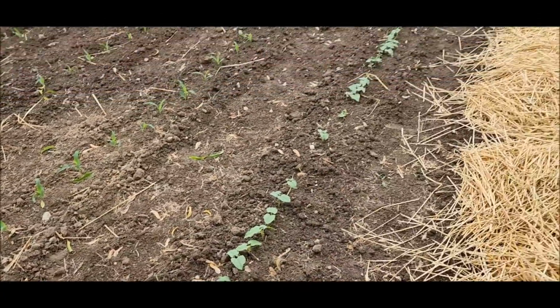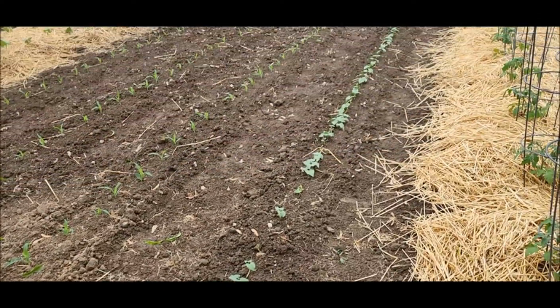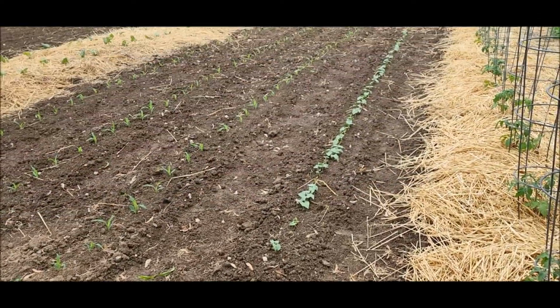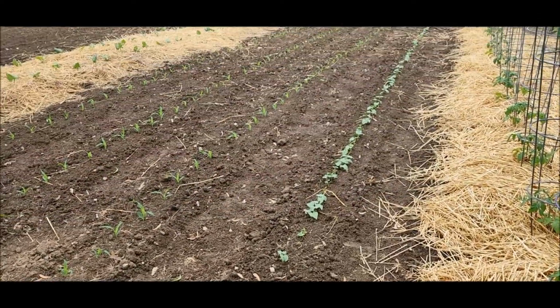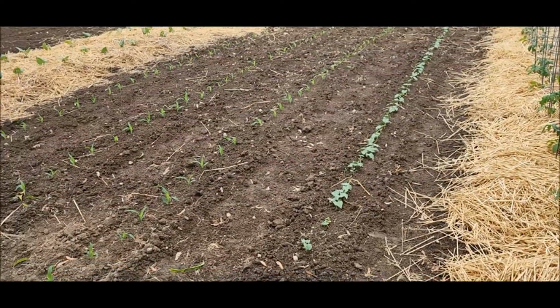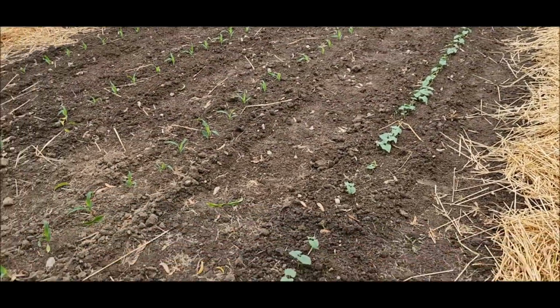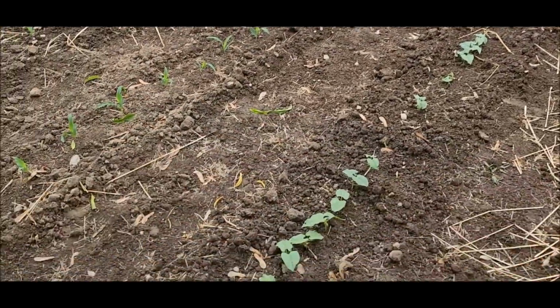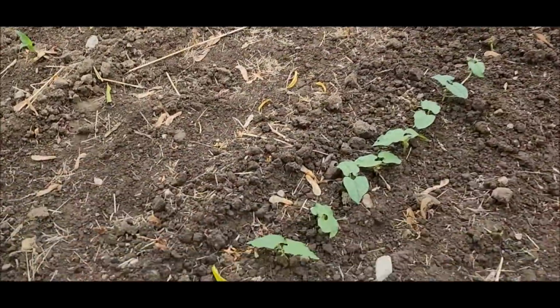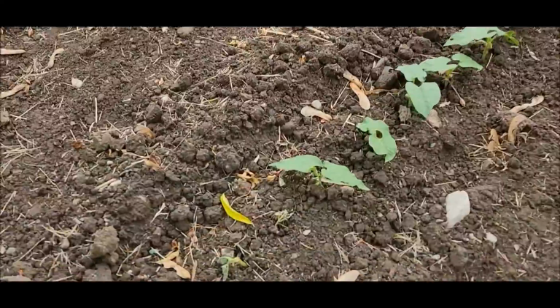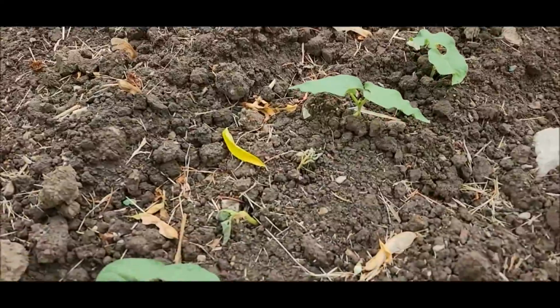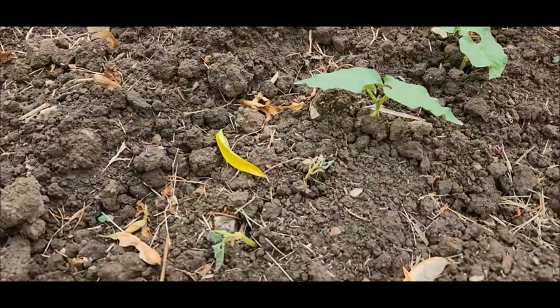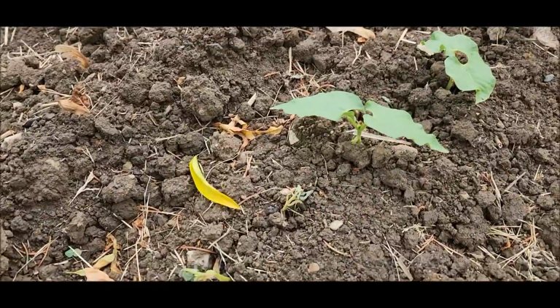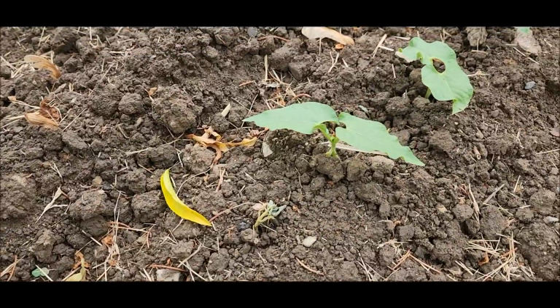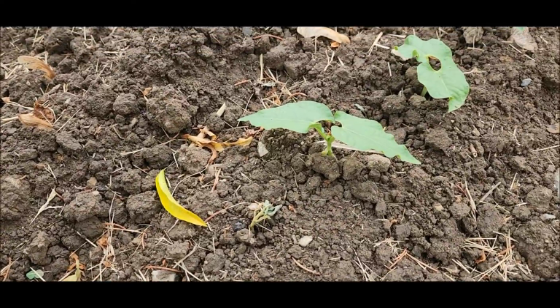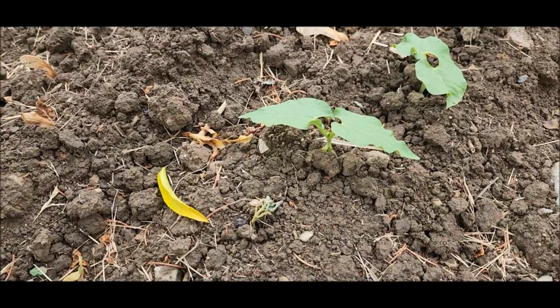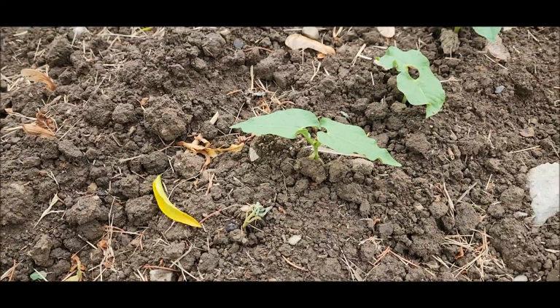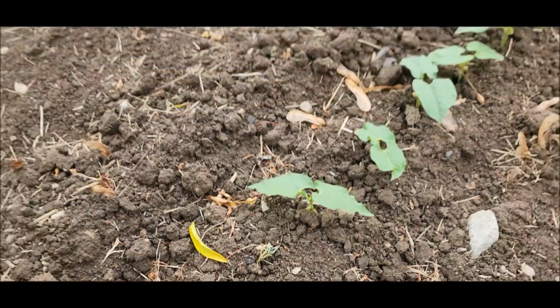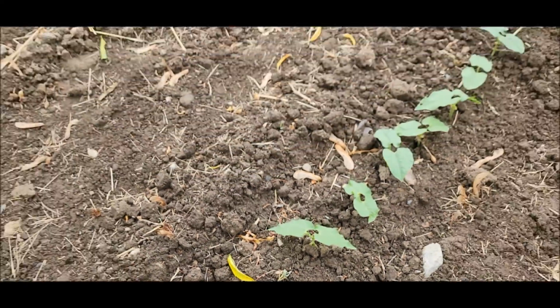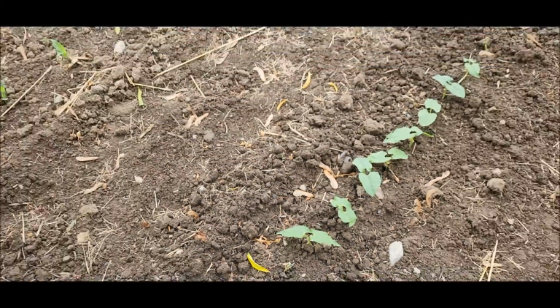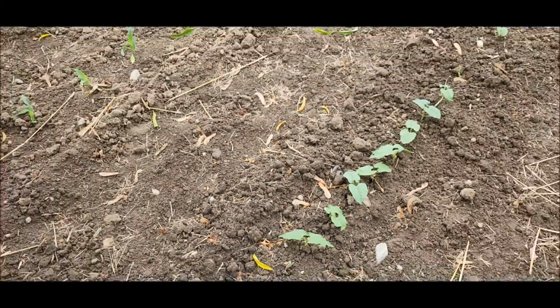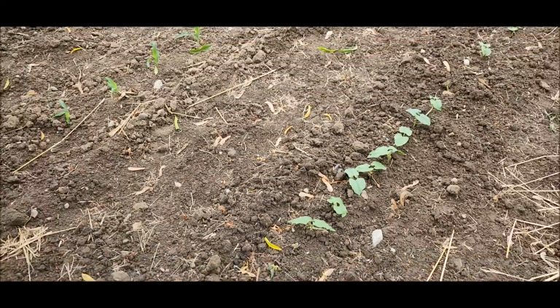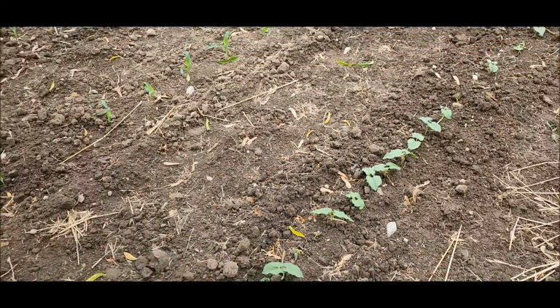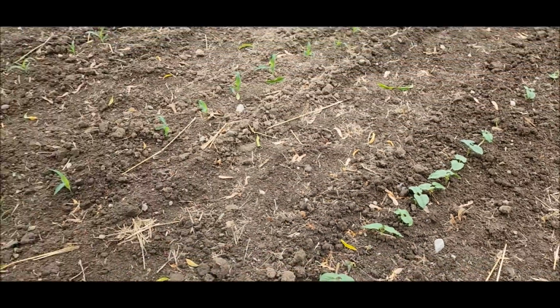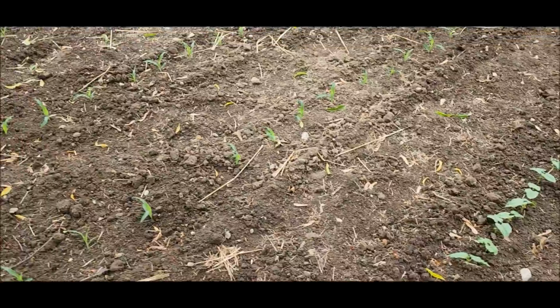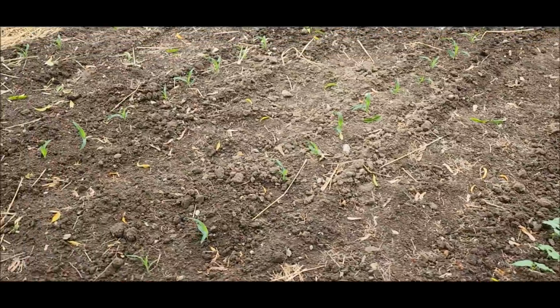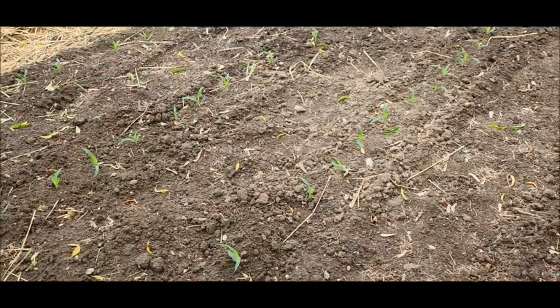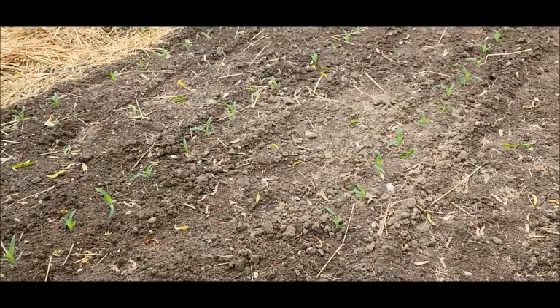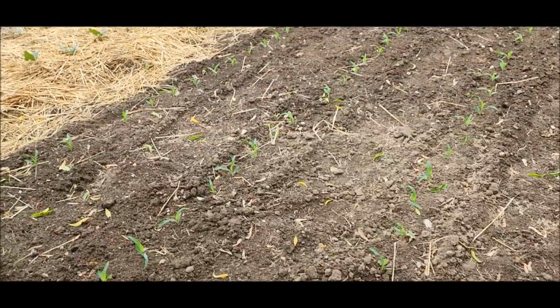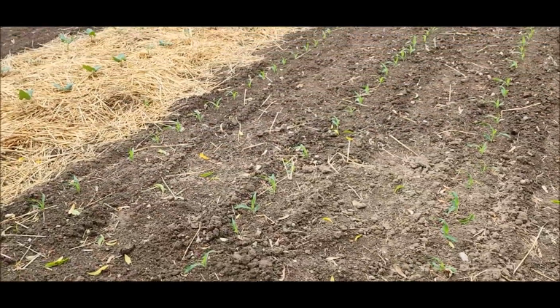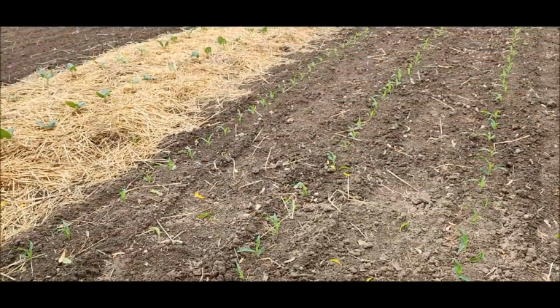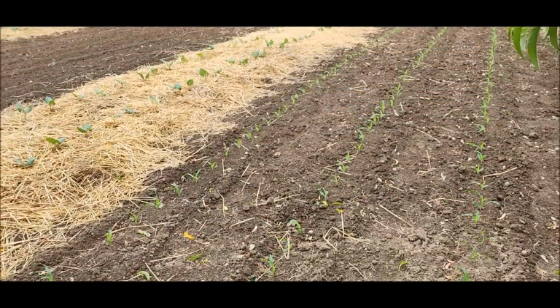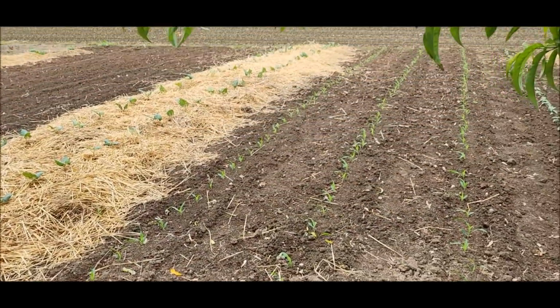These are the wax beans here — Carson, I think that's the name. And then three rows of sweetness — sweet corn.